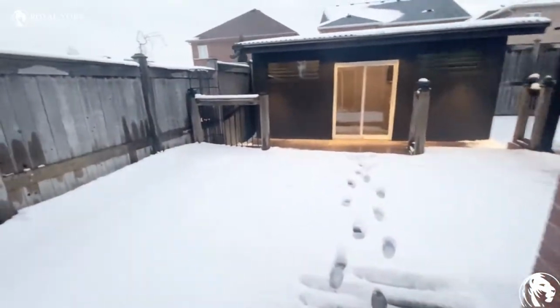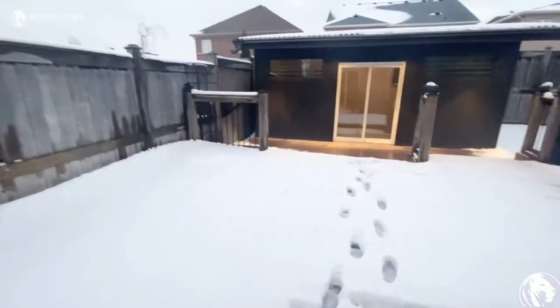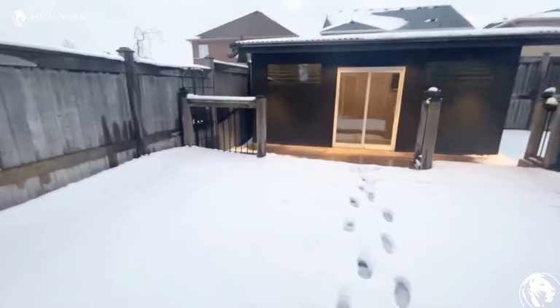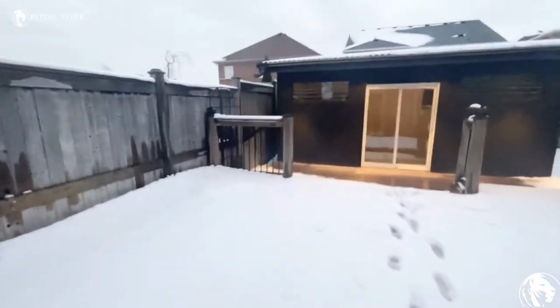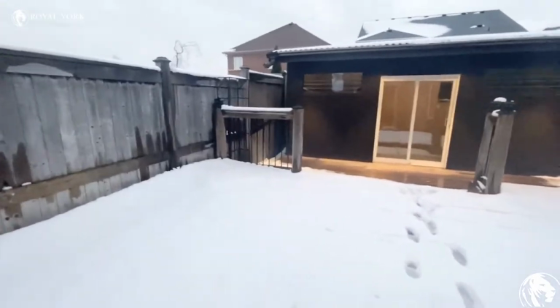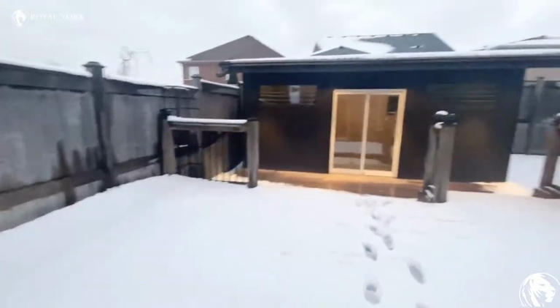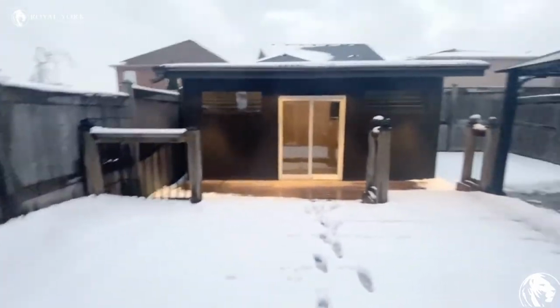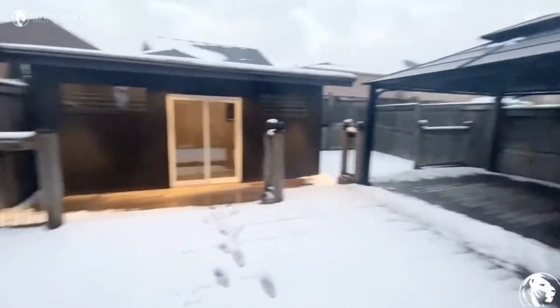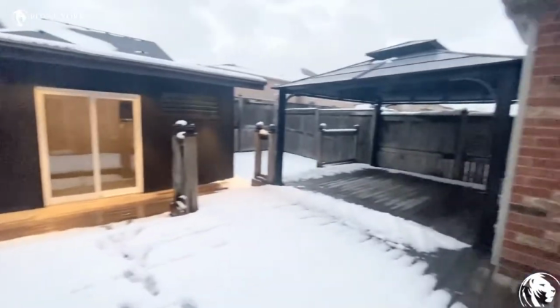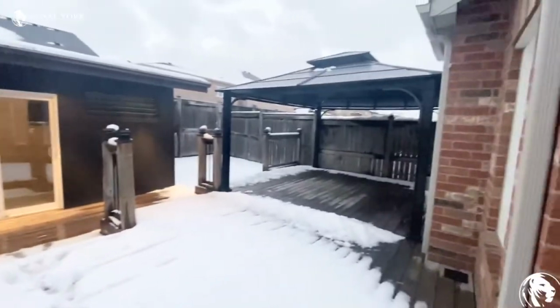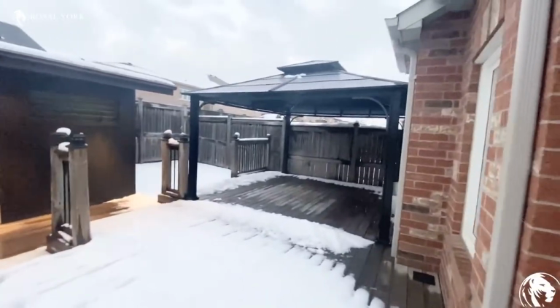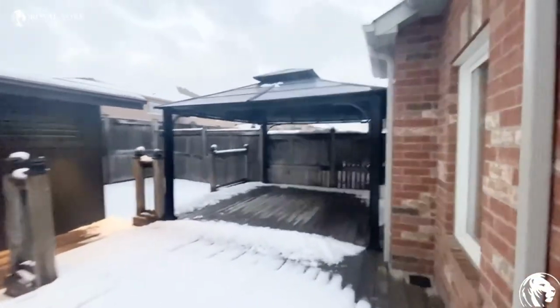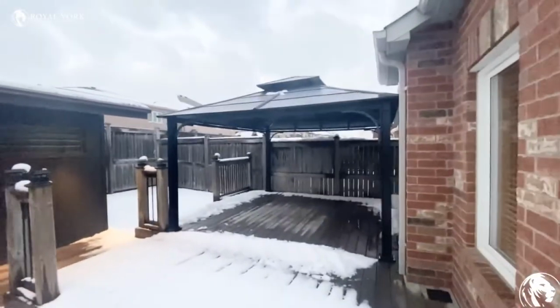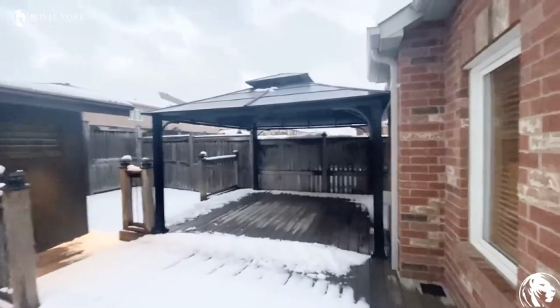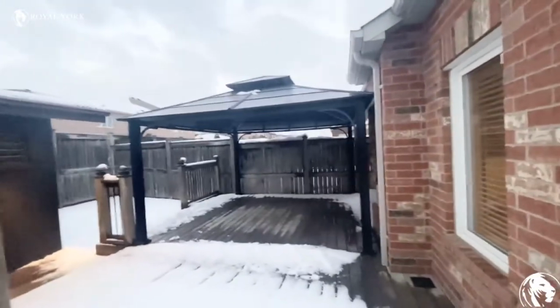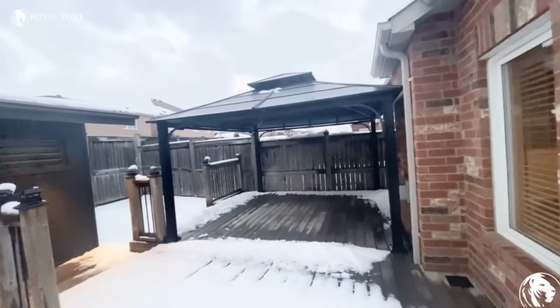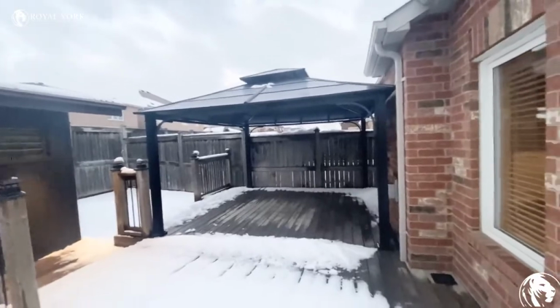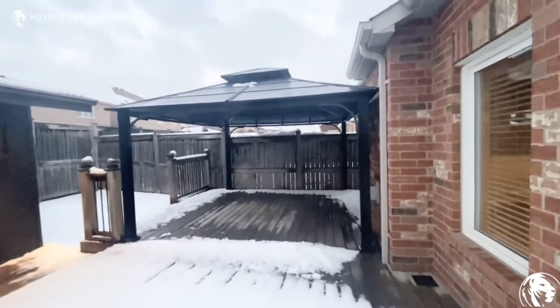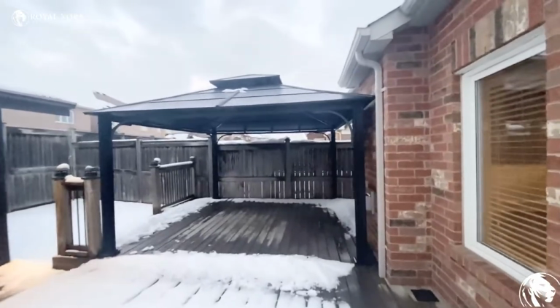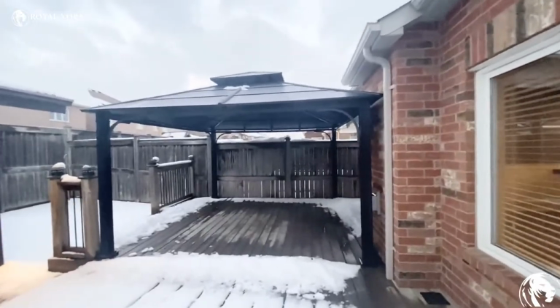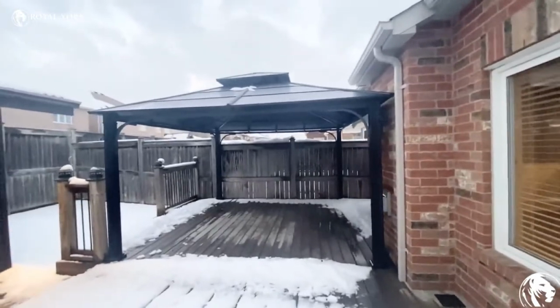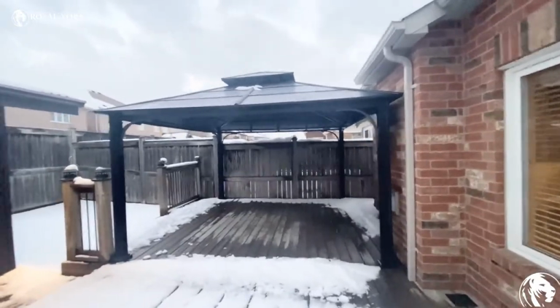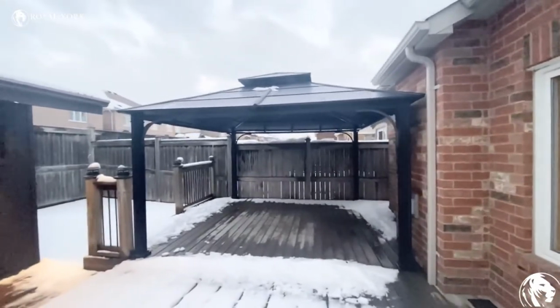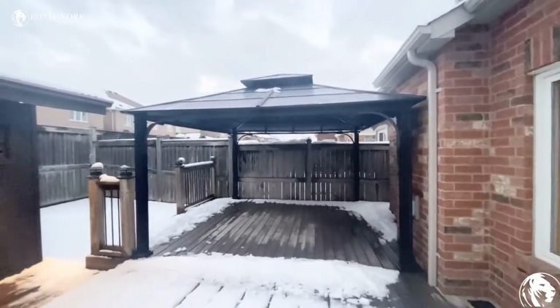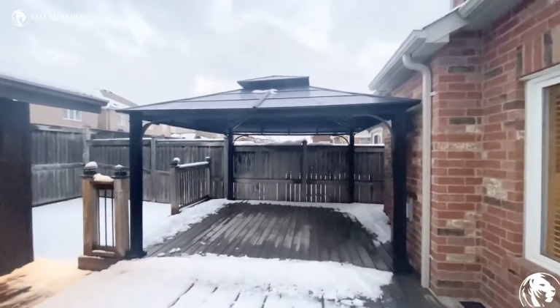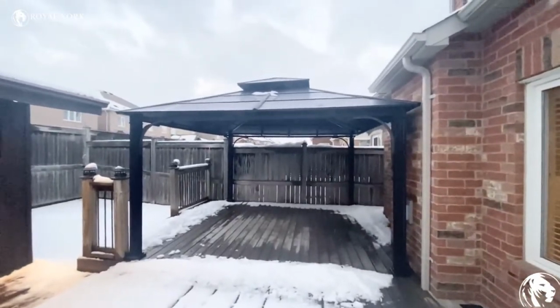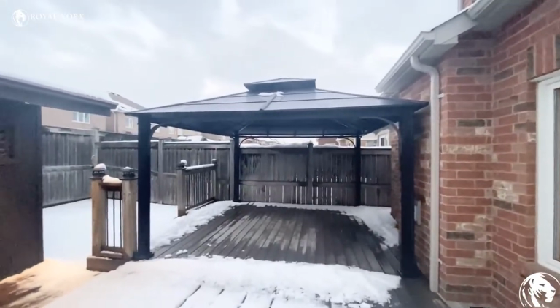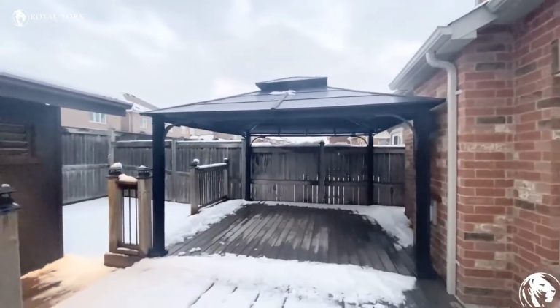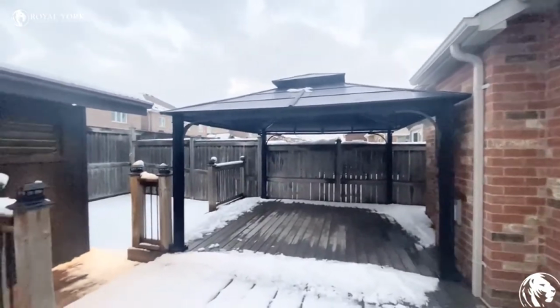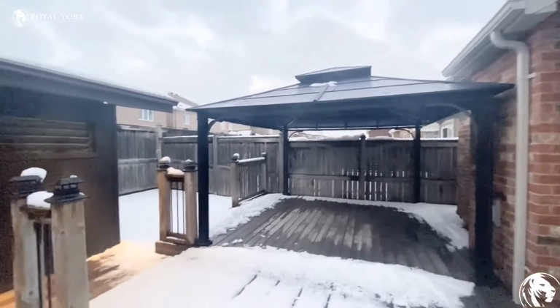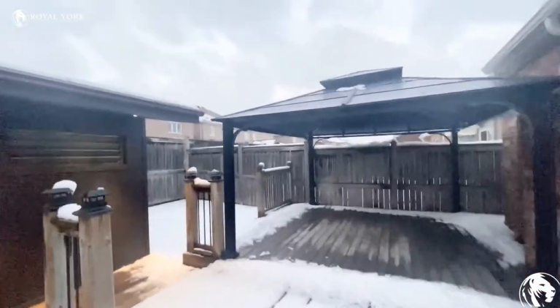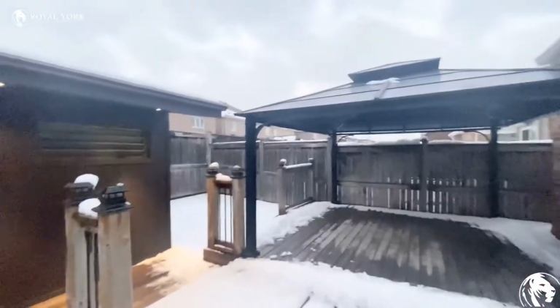Very nice backyard. You have one space here where you can put your outdoor furniture and dining table.